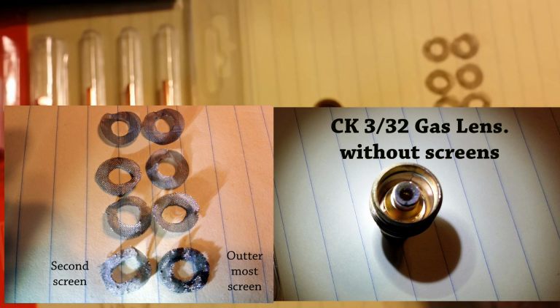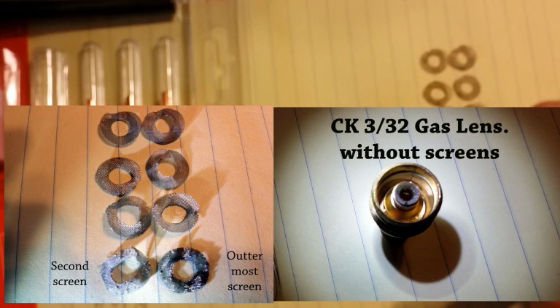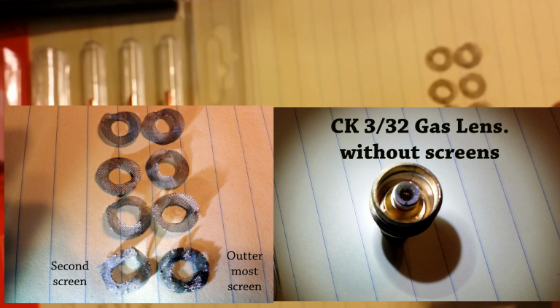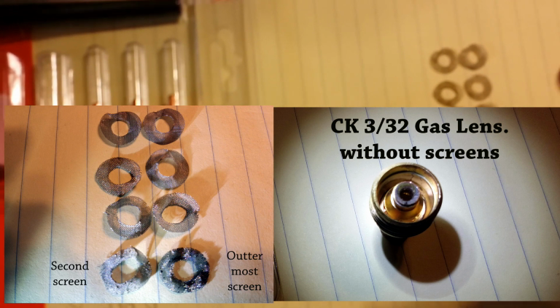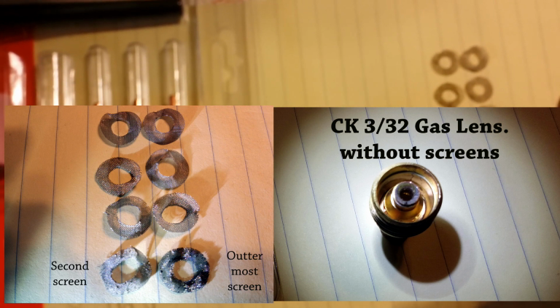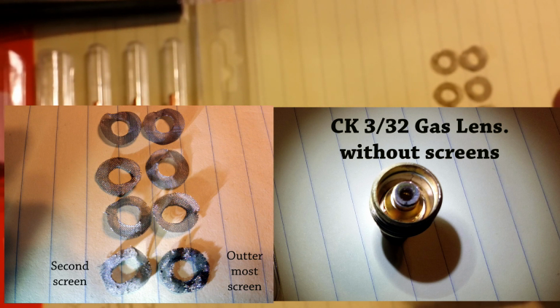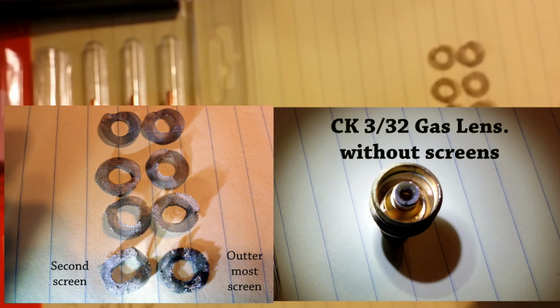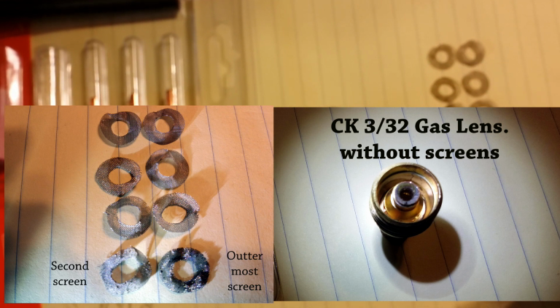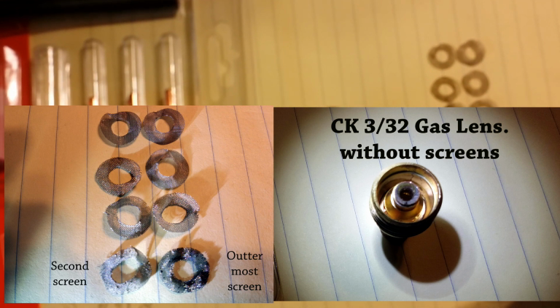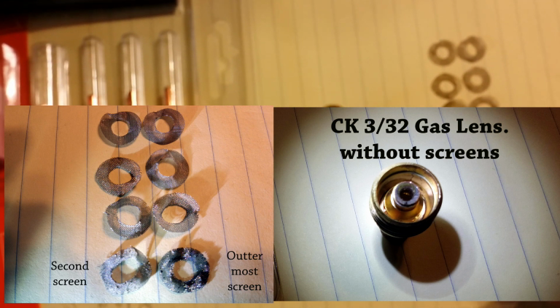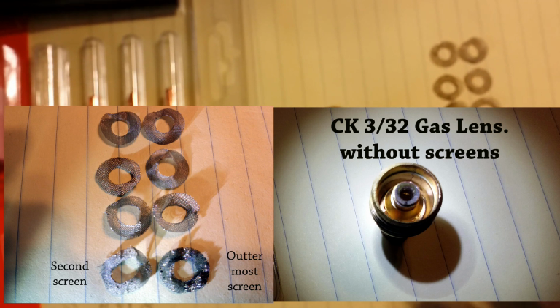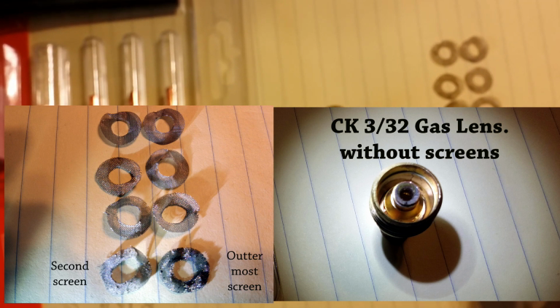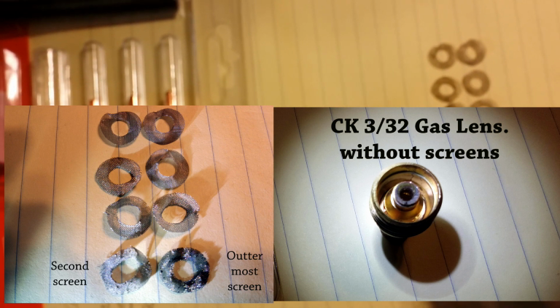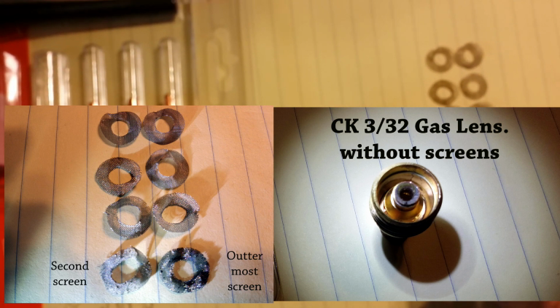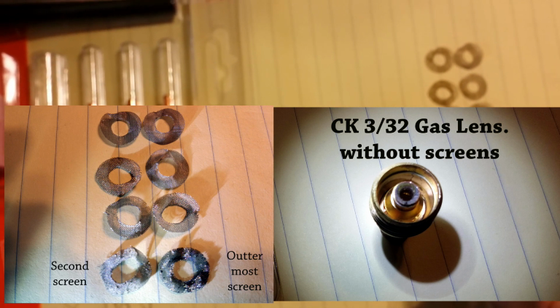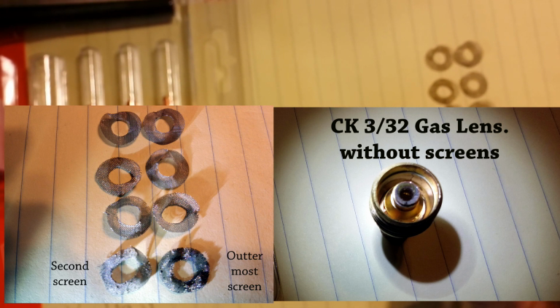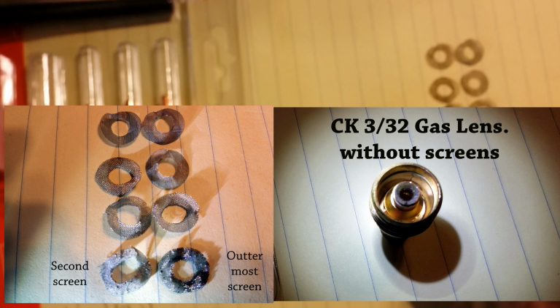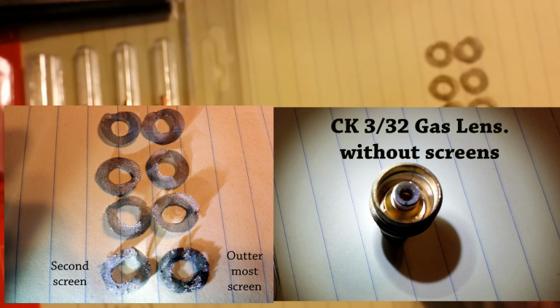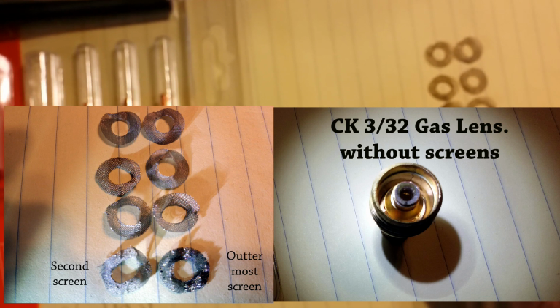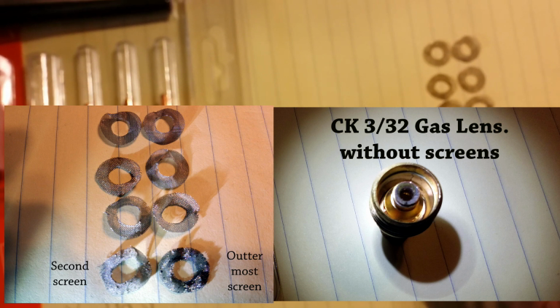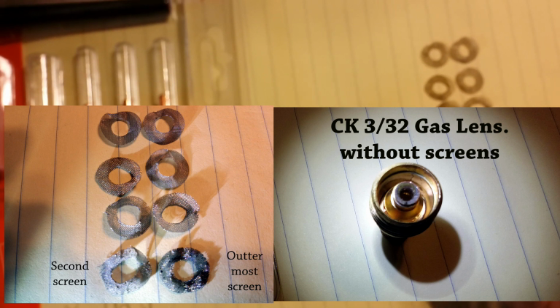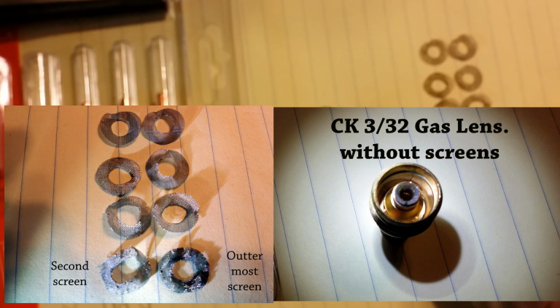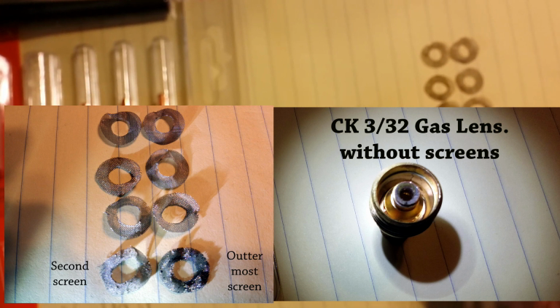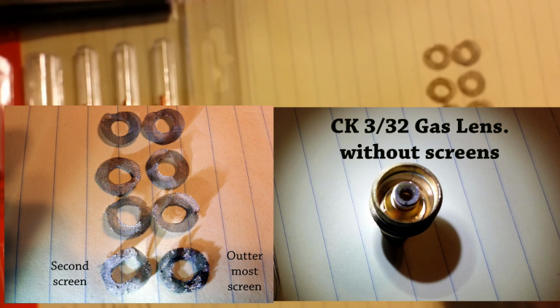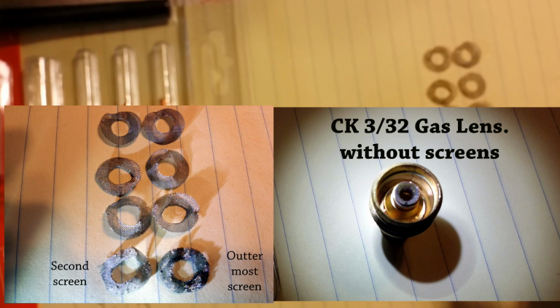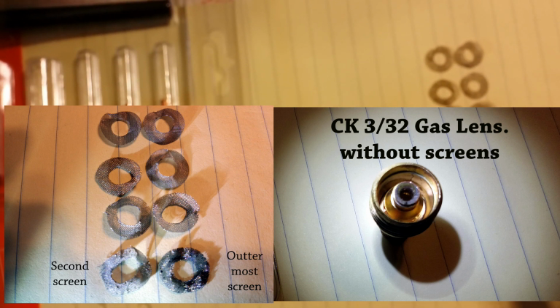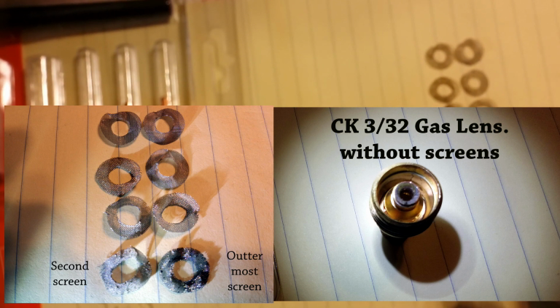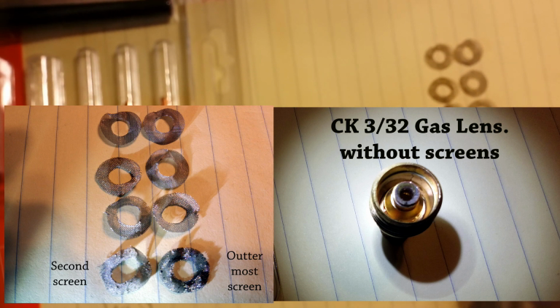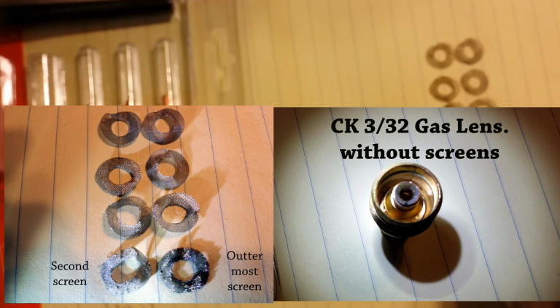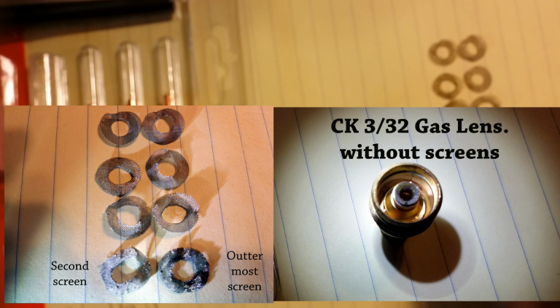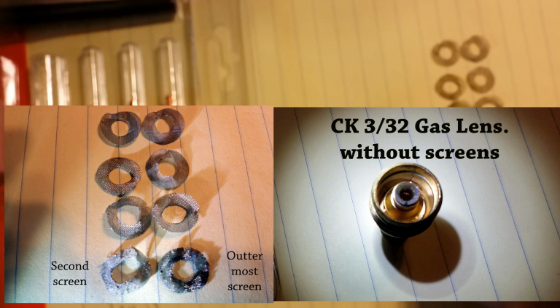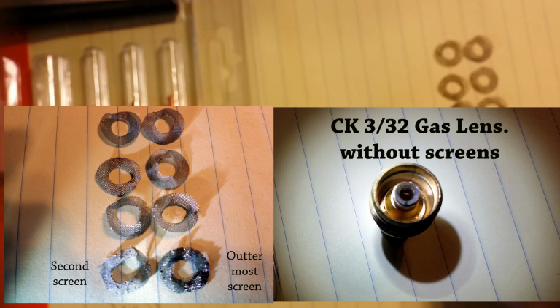What happened was I got contamination from the steel — it was running on AC — and it contaminated the lens. Two other screens wound up affected as well.